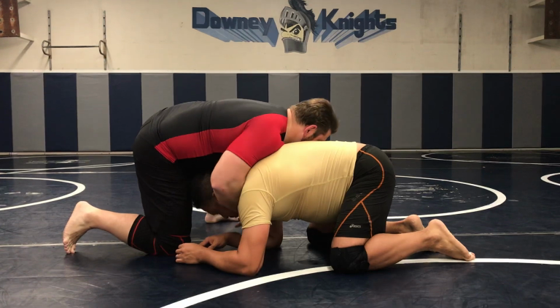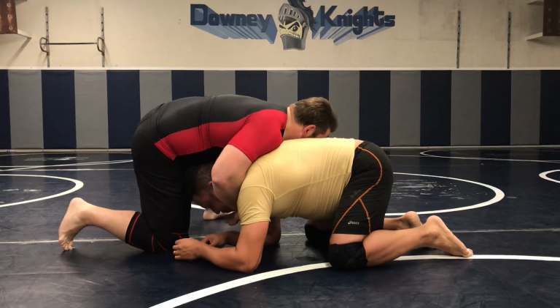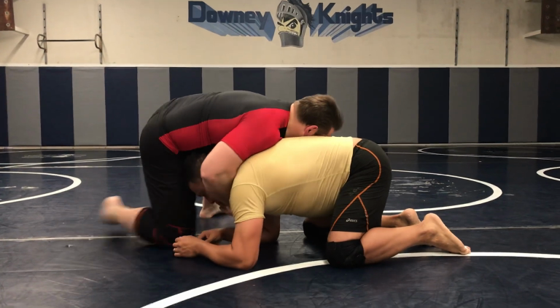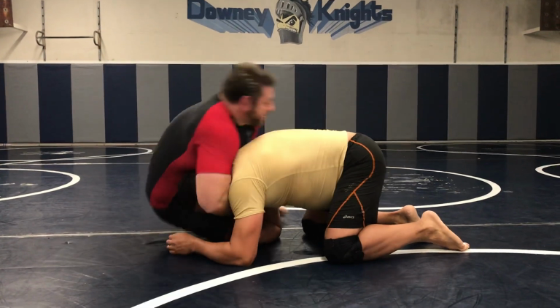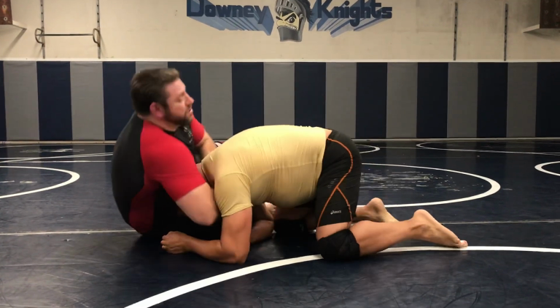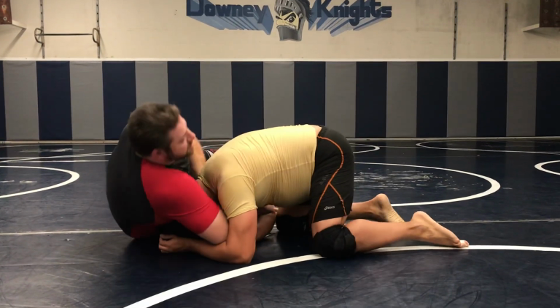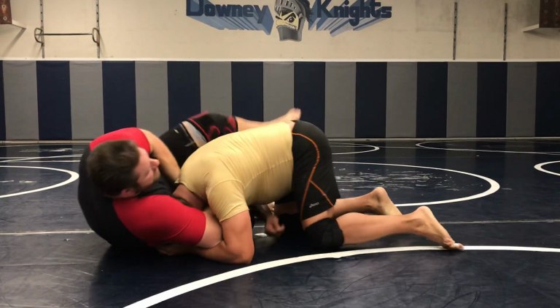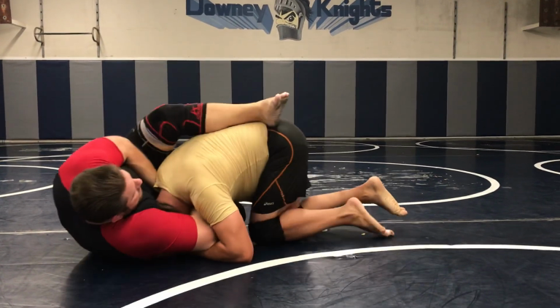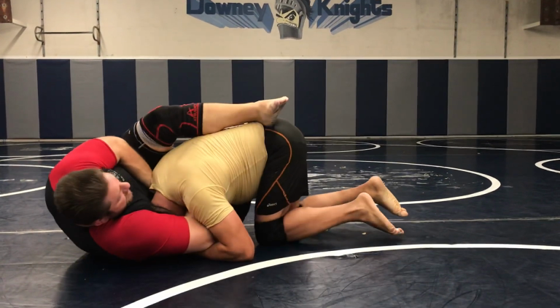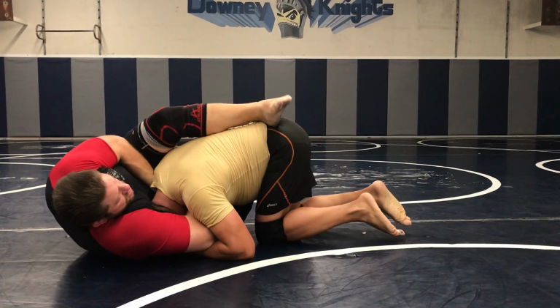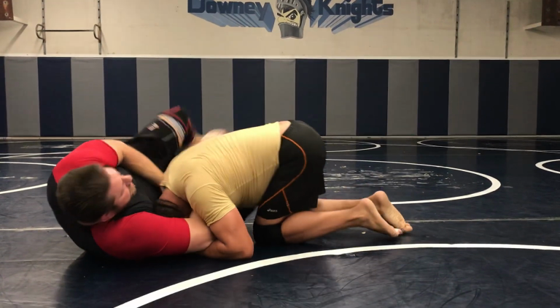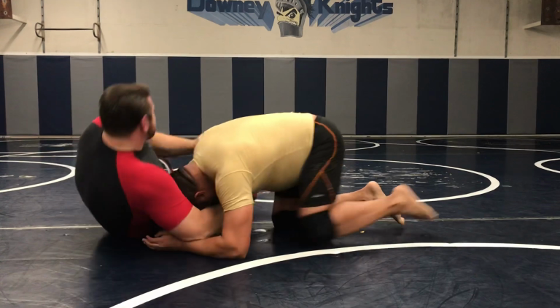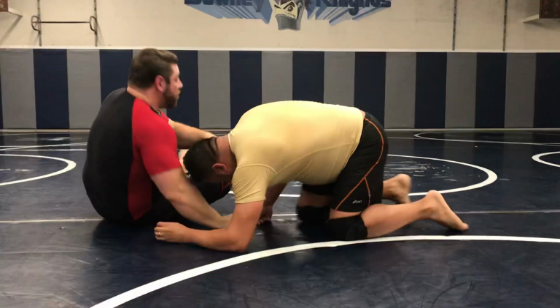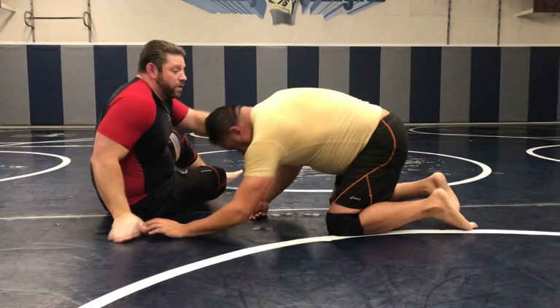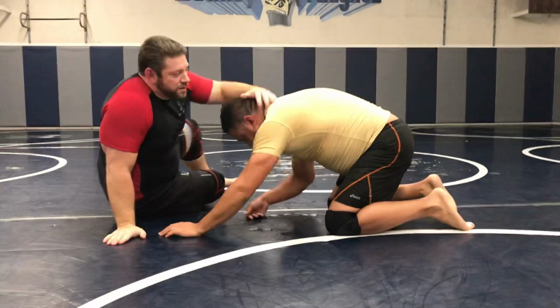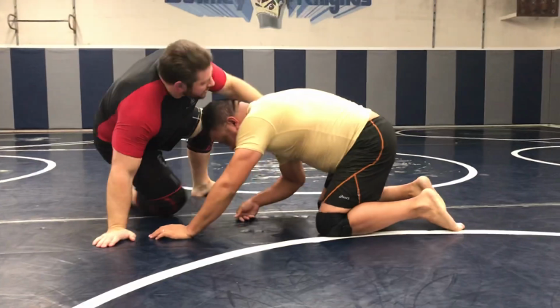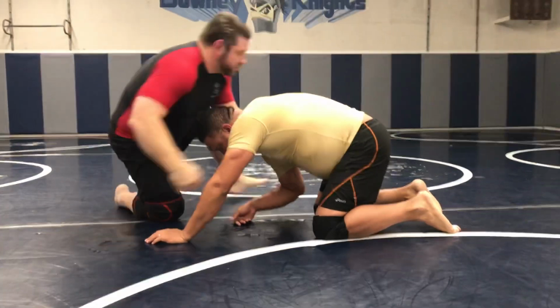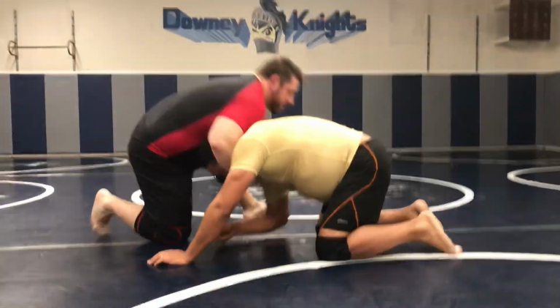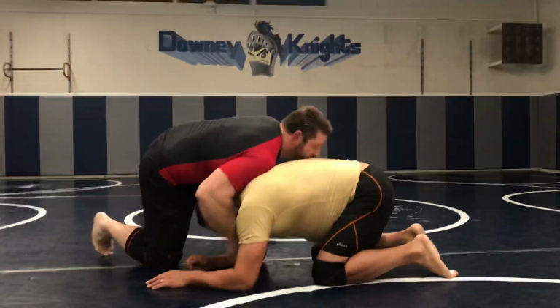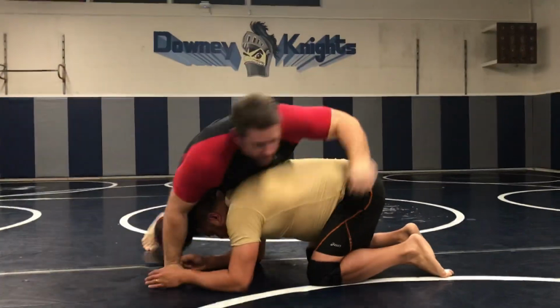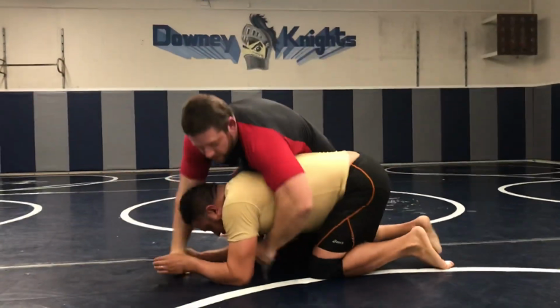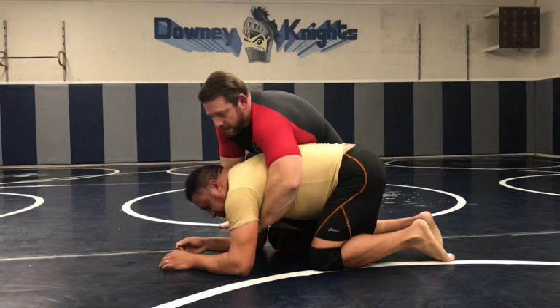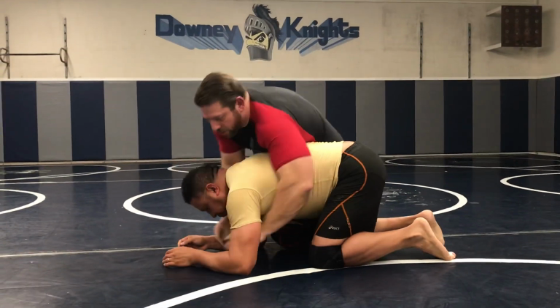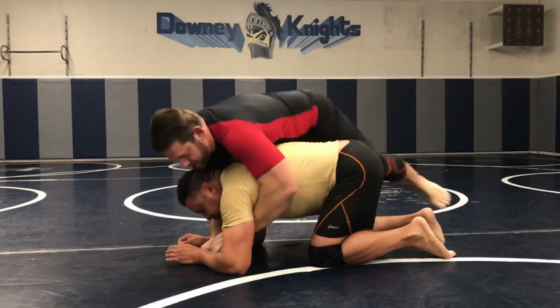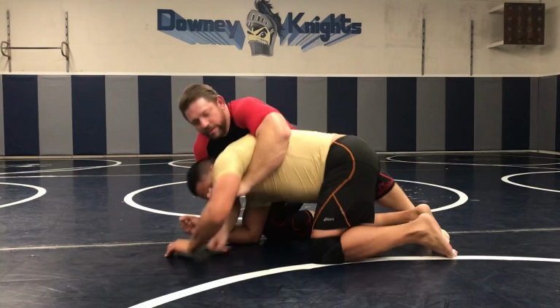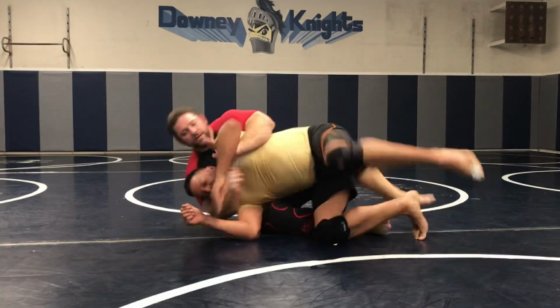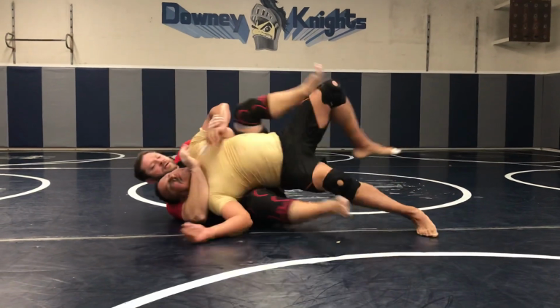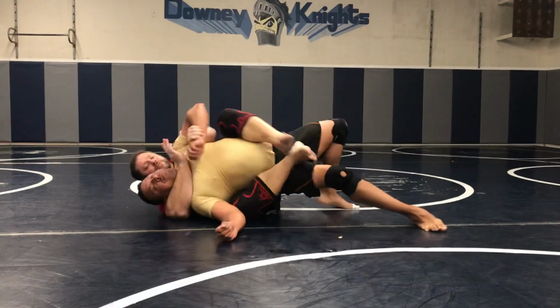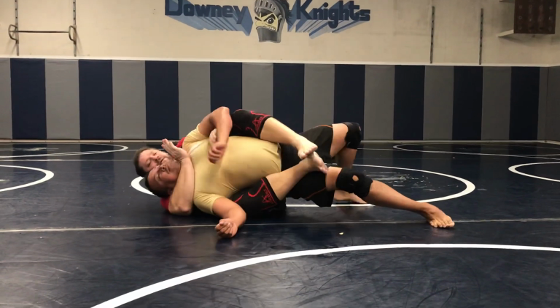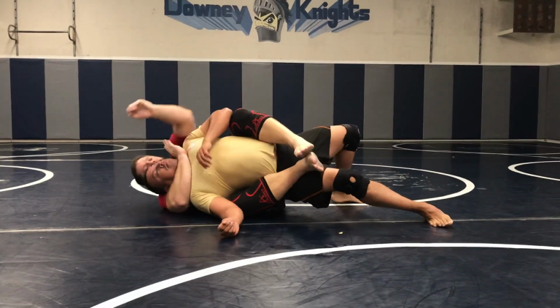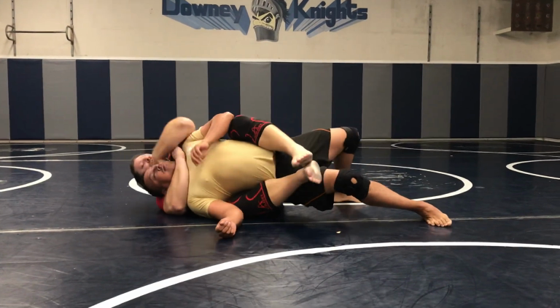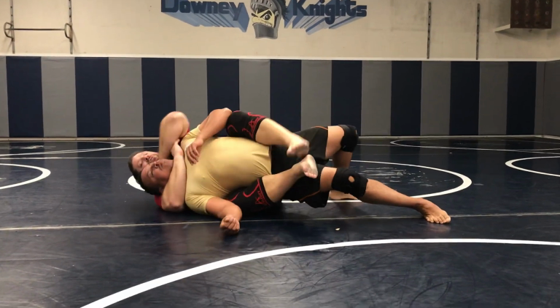I can go straight into a guillotine choke right here. Or I can go behind, or take it back.